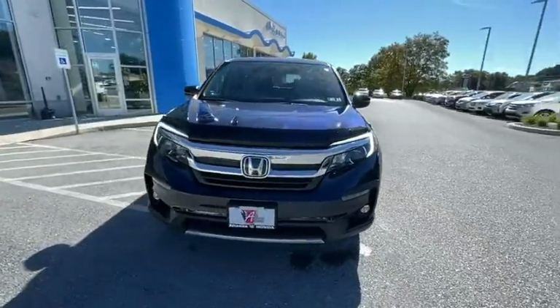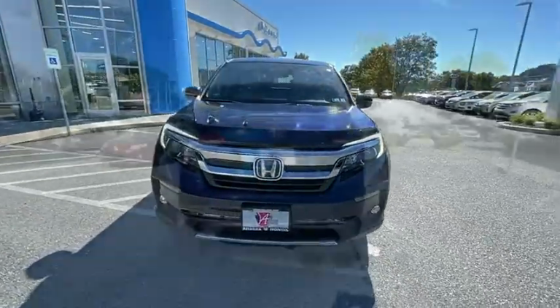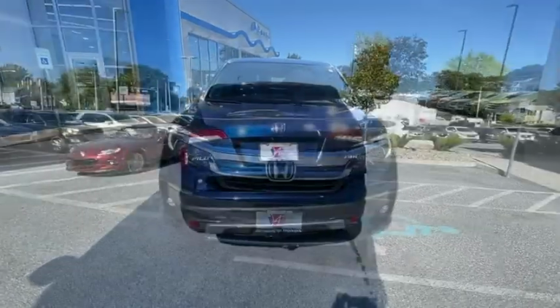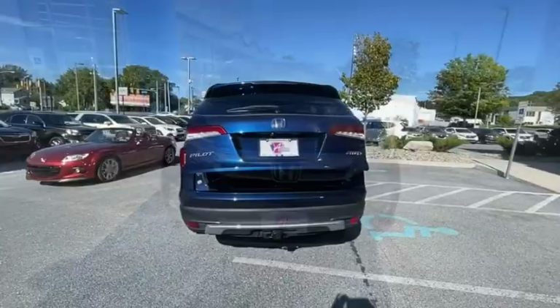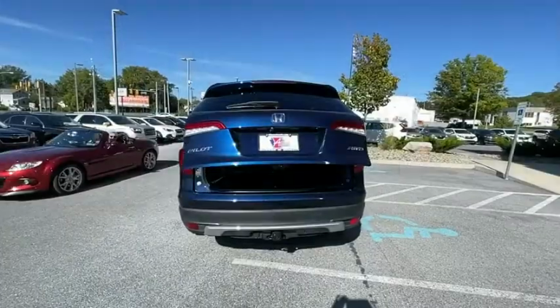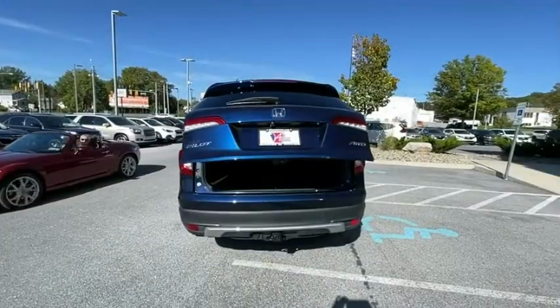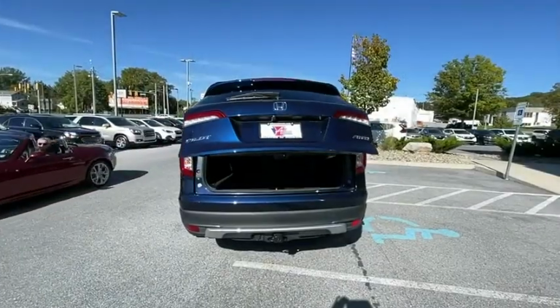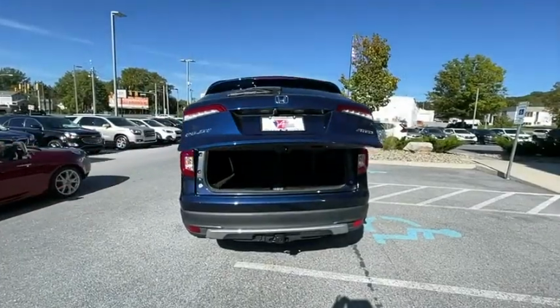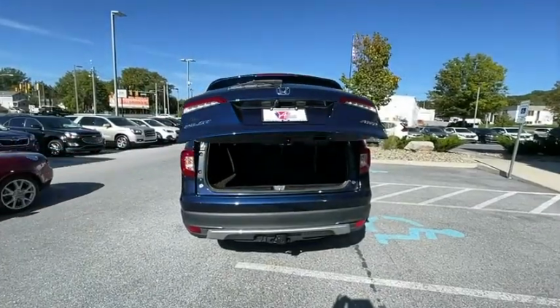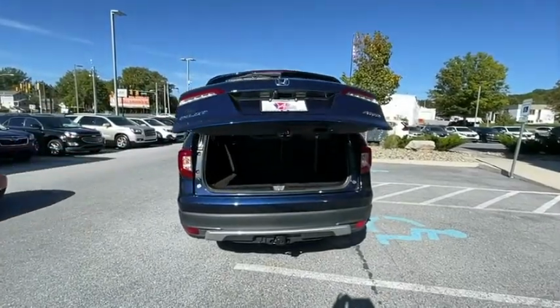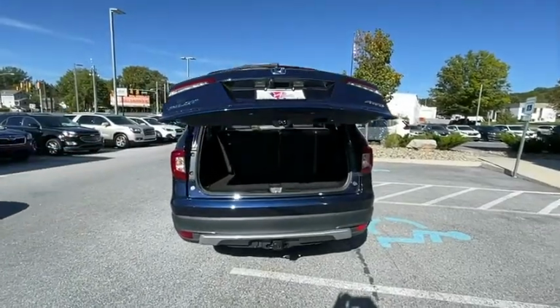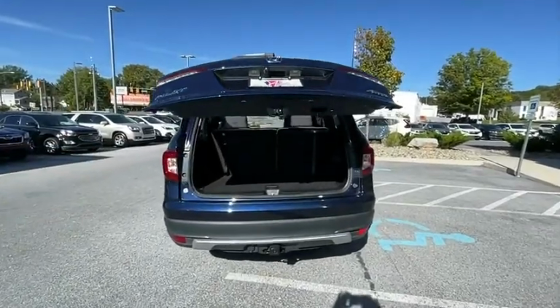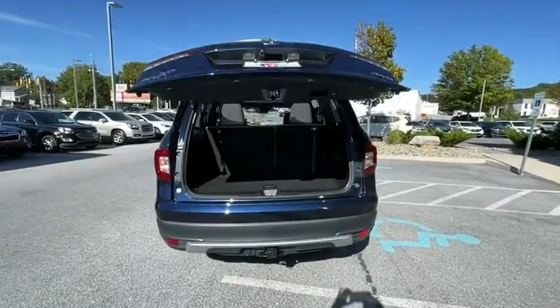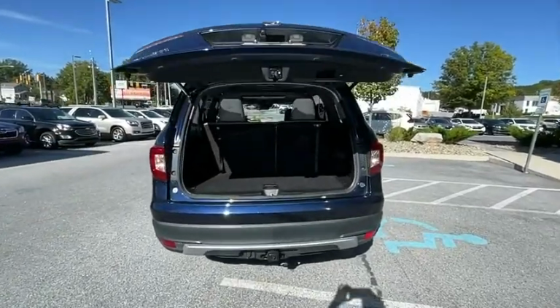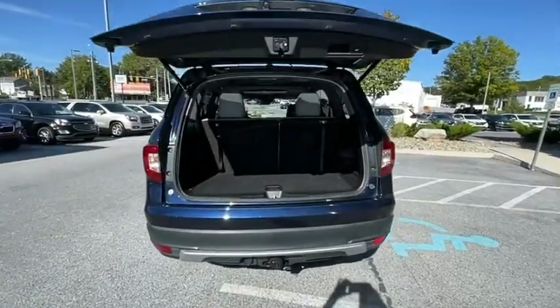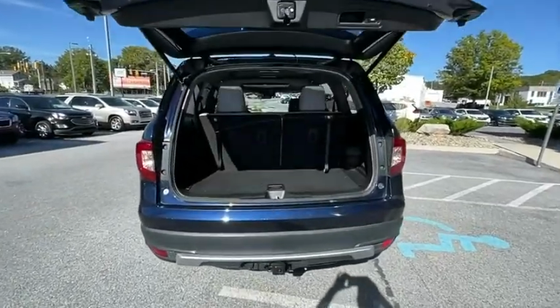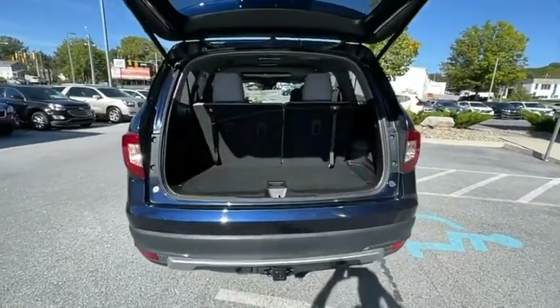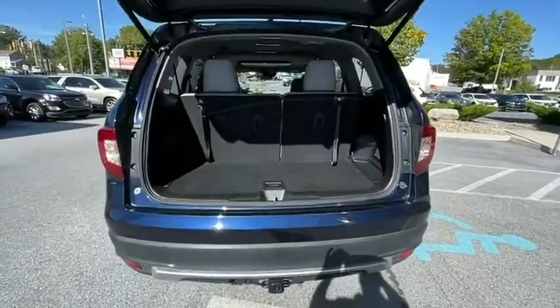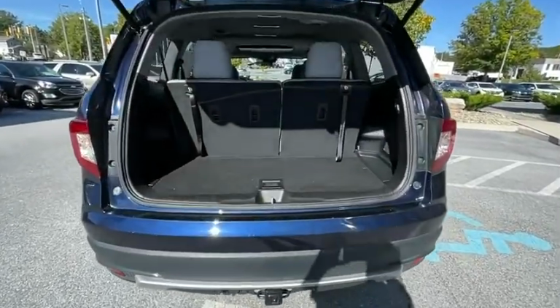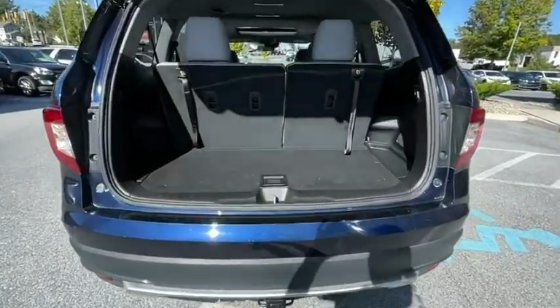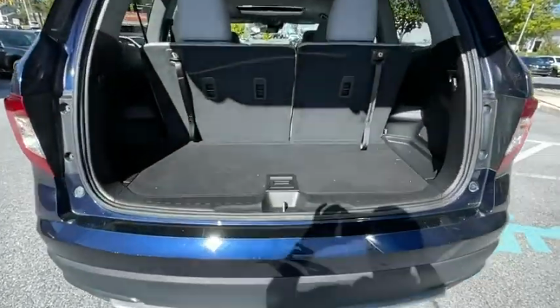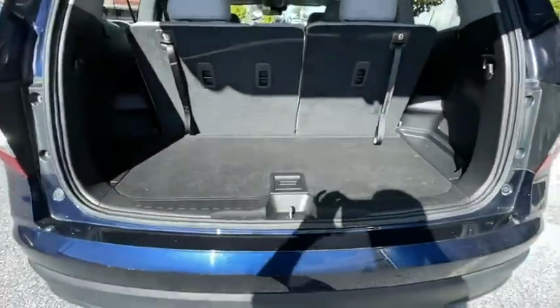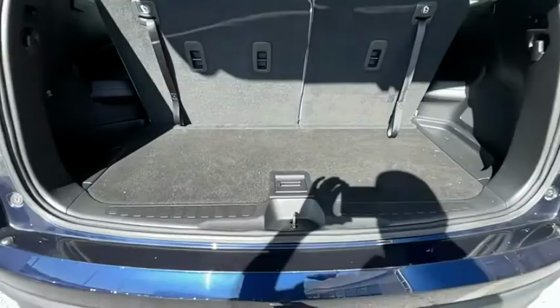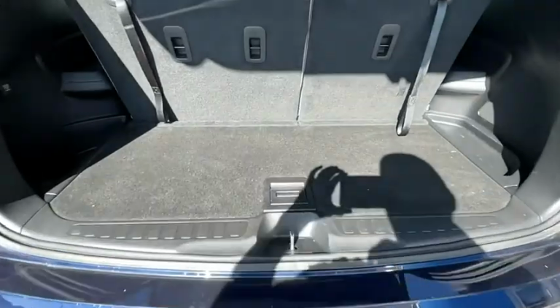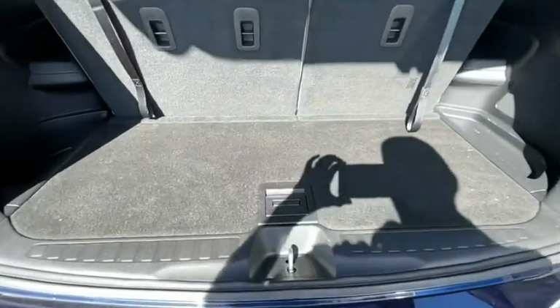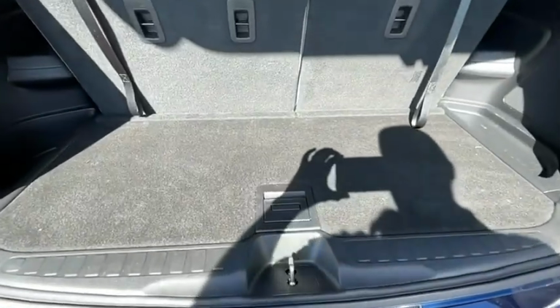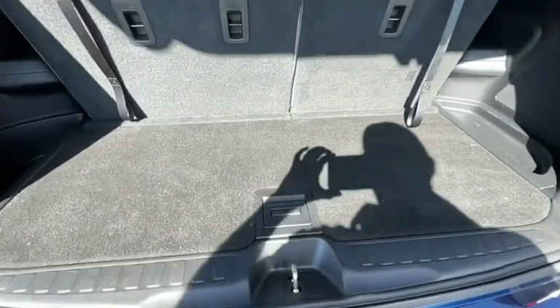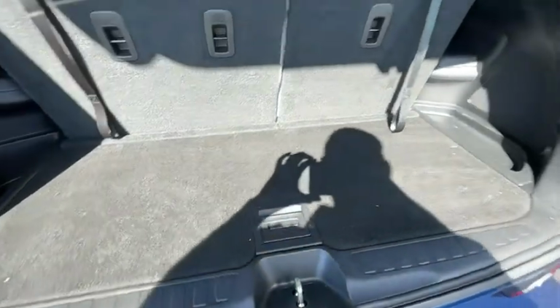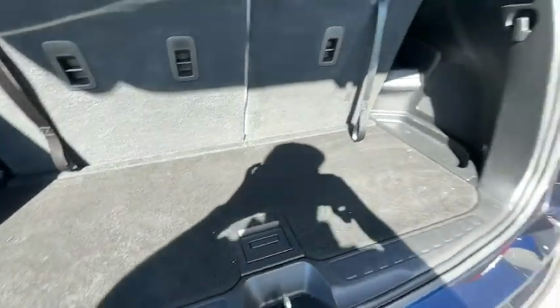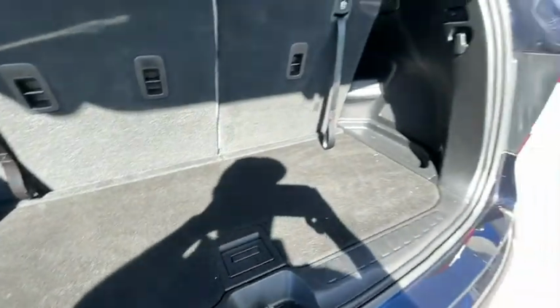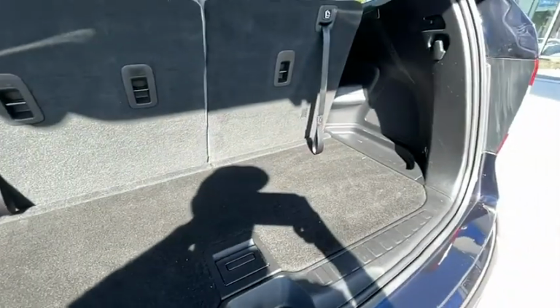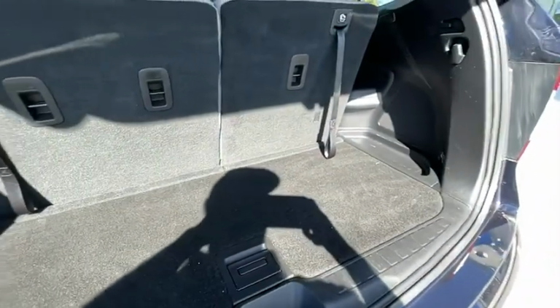Rear window defroster. Trip computer. Heated front seats. Electronic stability control. Brake assist. Panic alarm. Power moonroof. Overhead console. Tachometer.